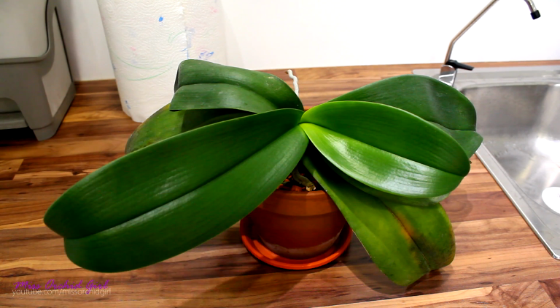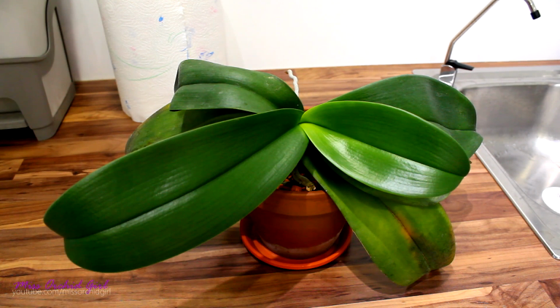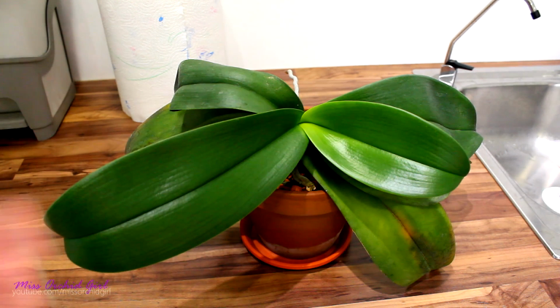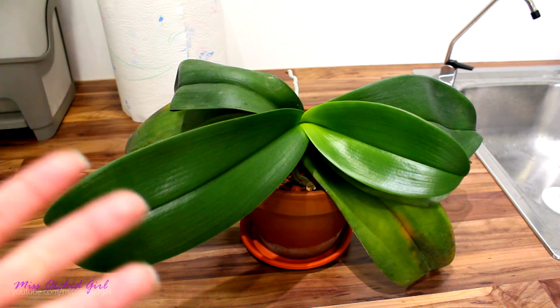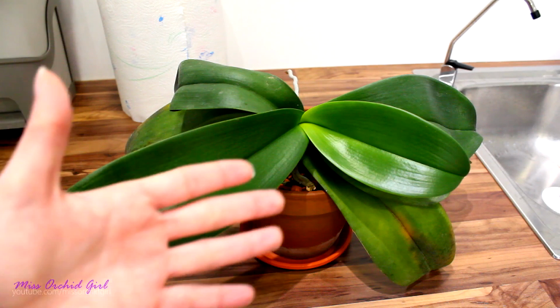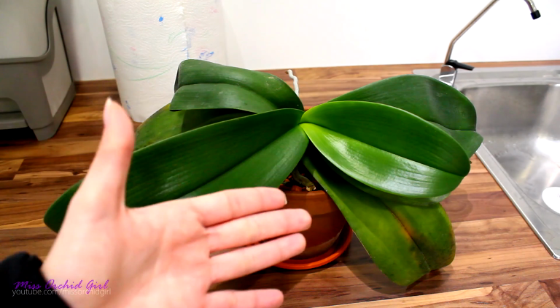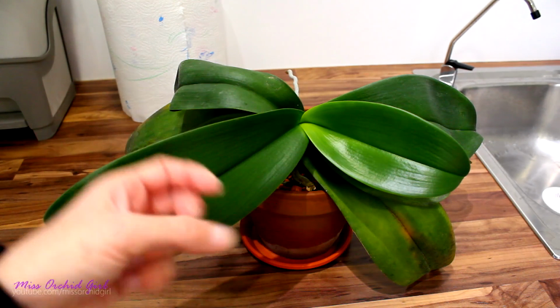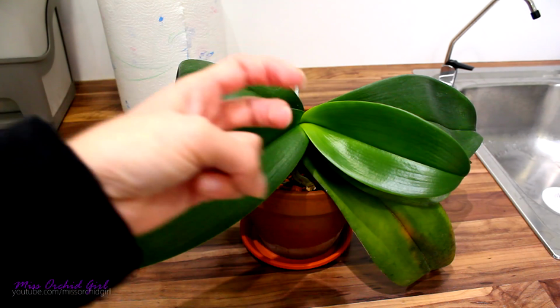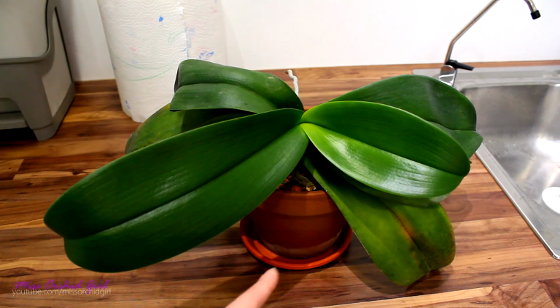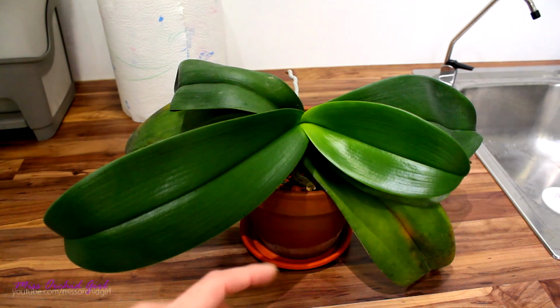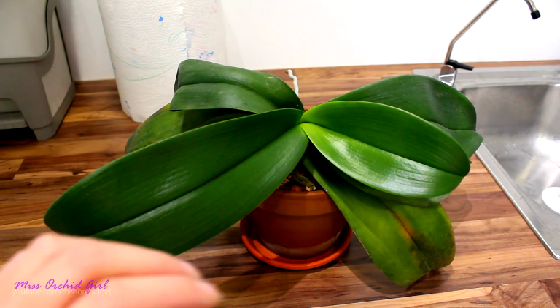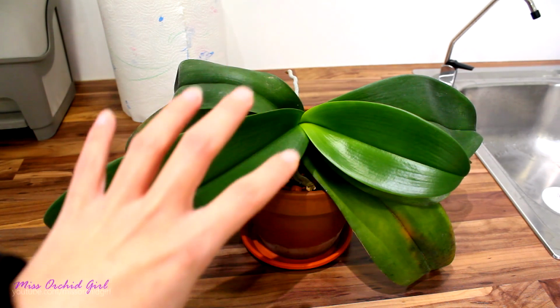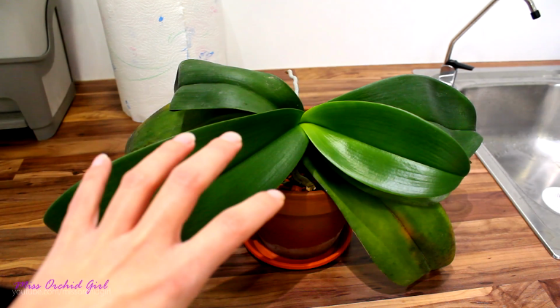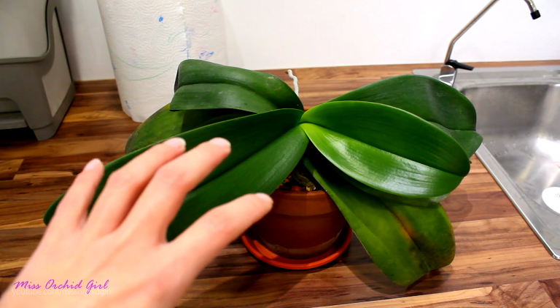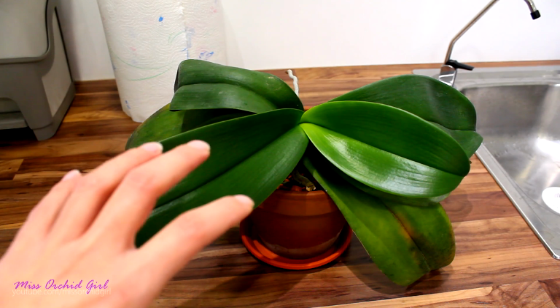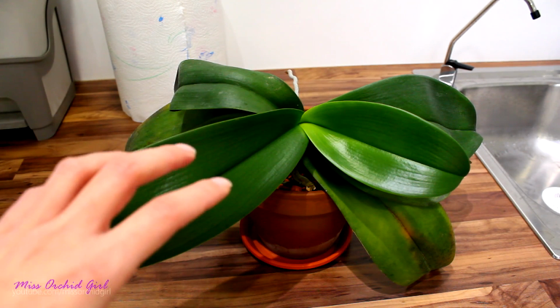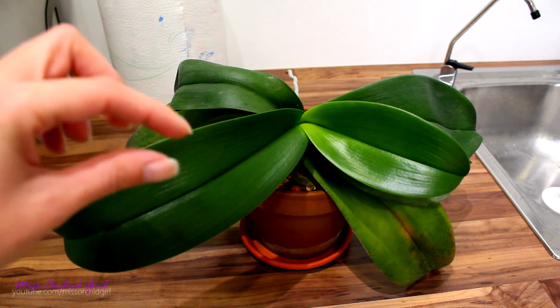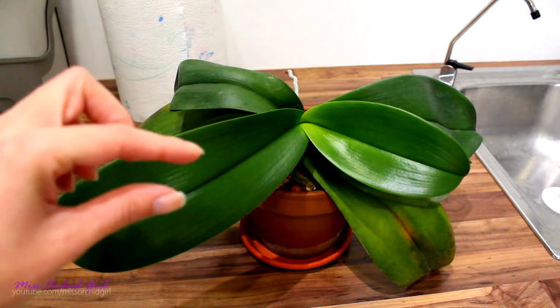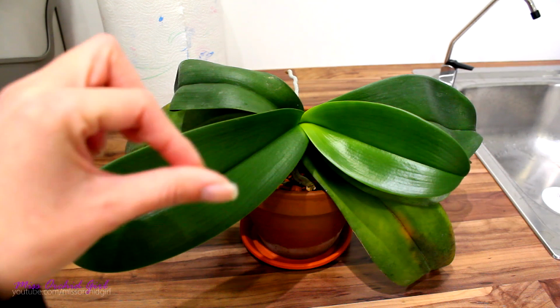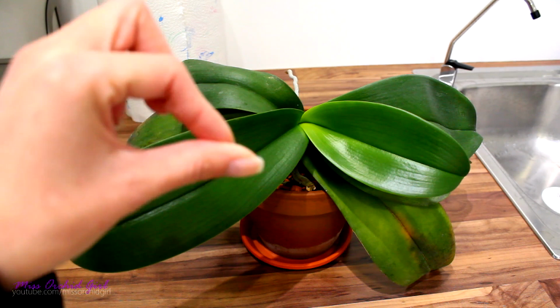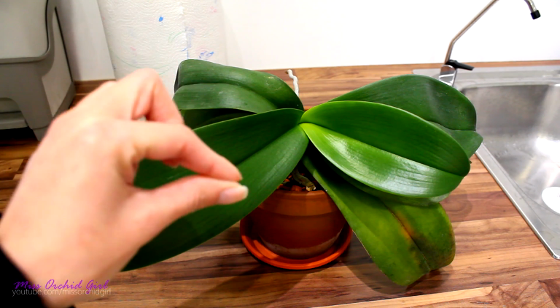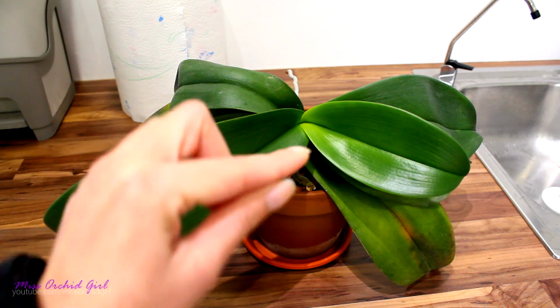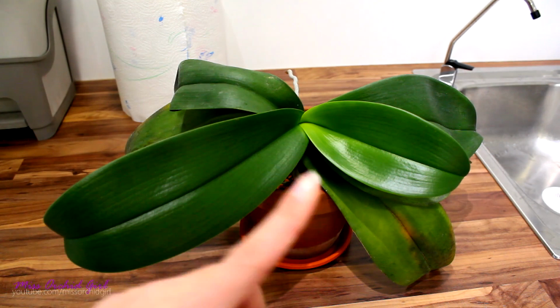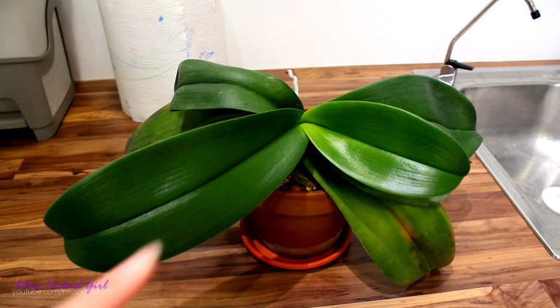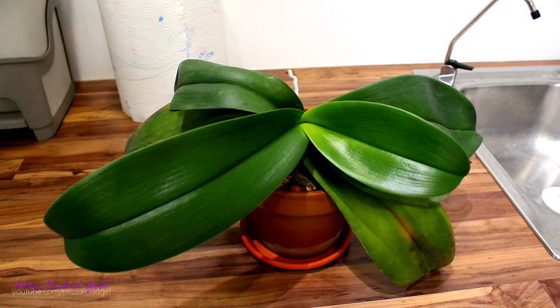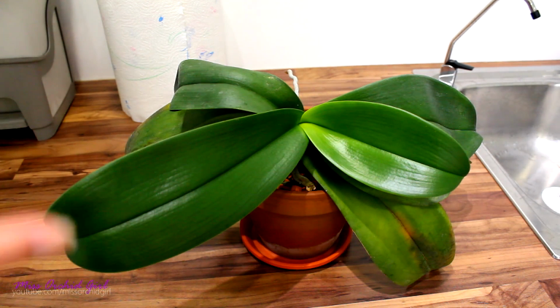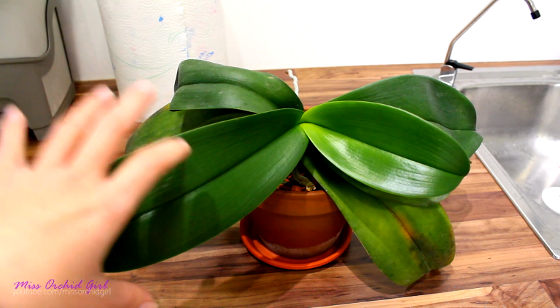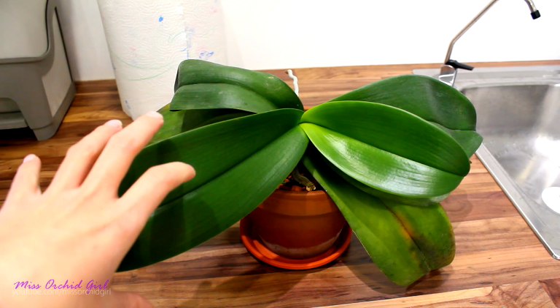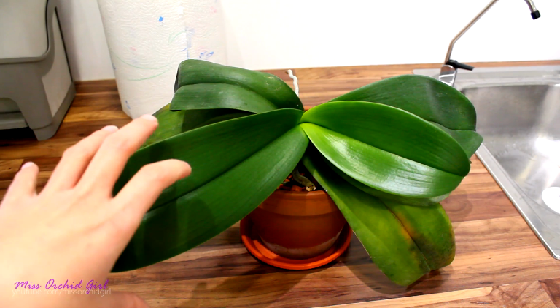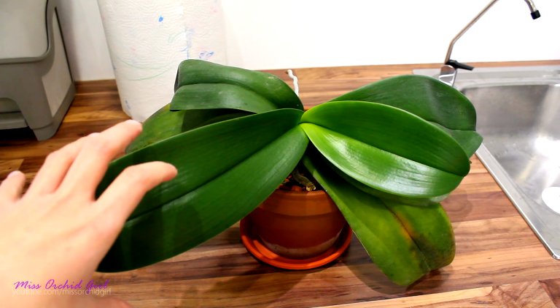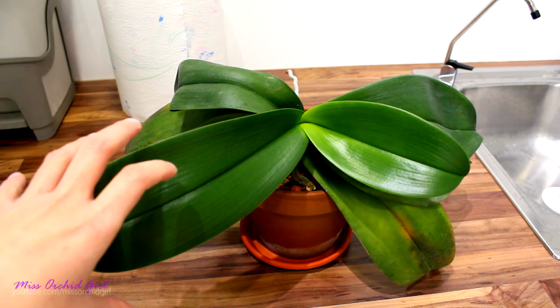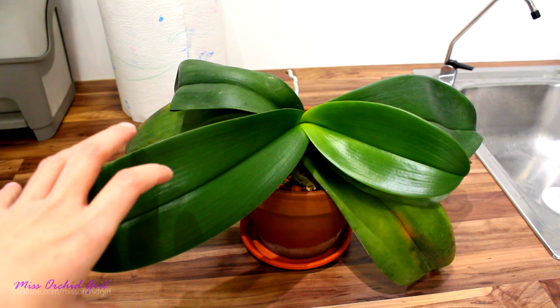What is misting? You get a spray bottle, you mist the orchid, you provide humidity for the orchid in the form of some very, very tiny drops of water that are stationary on the leaves.